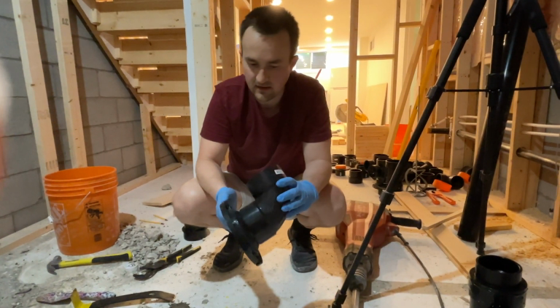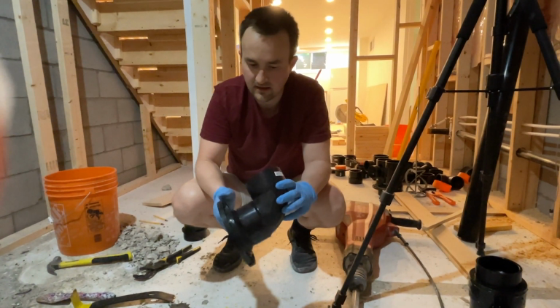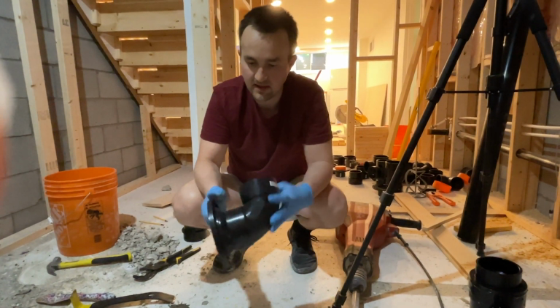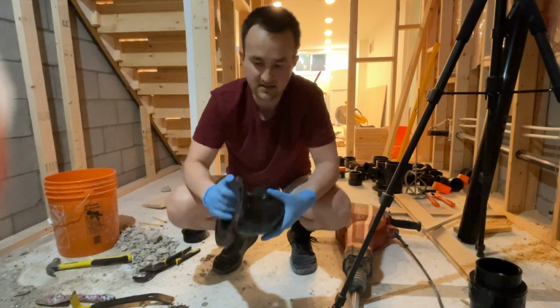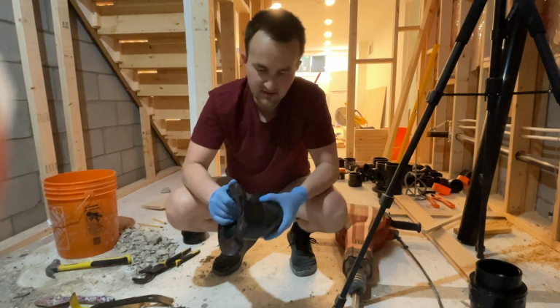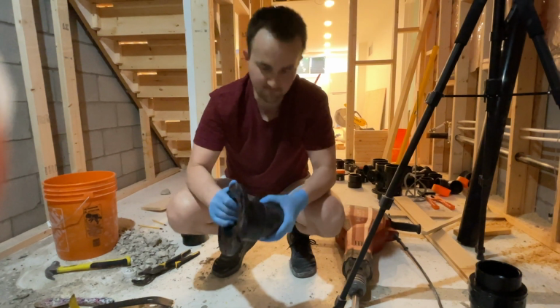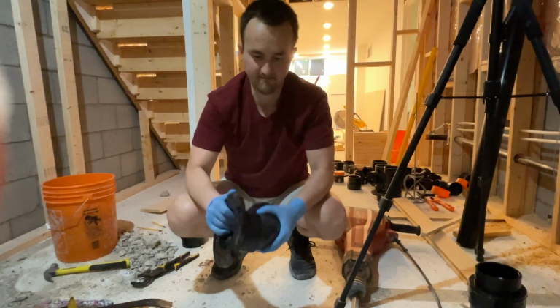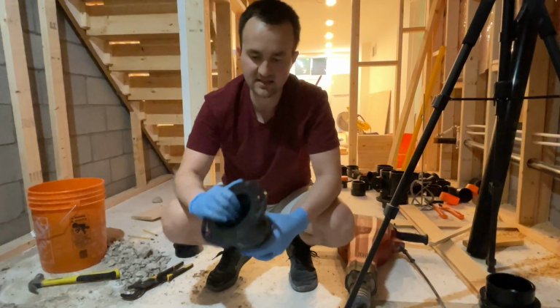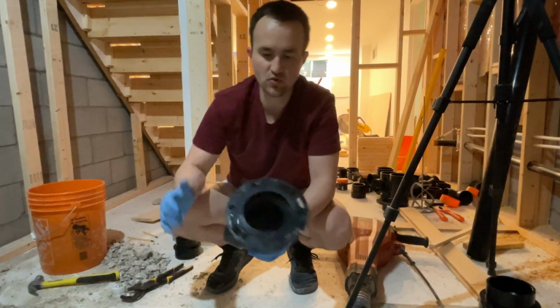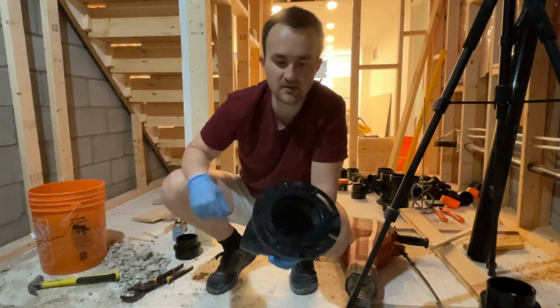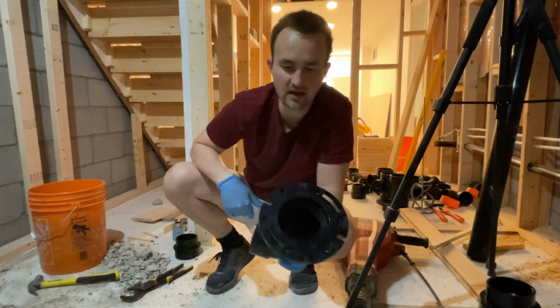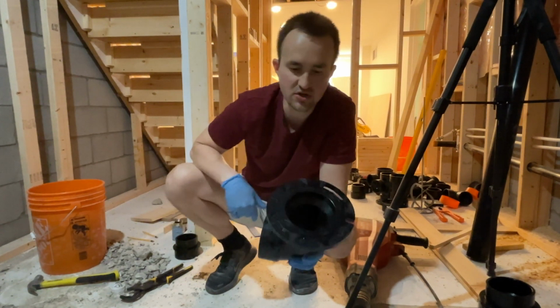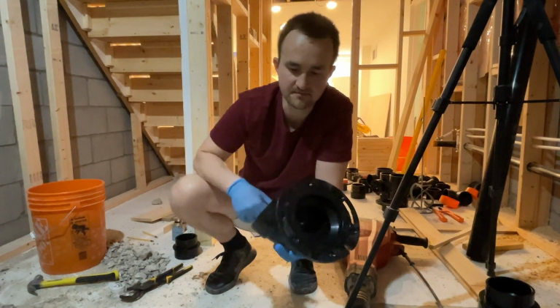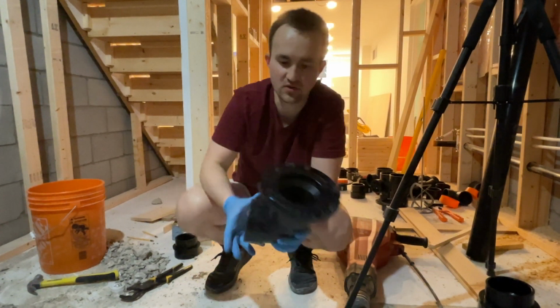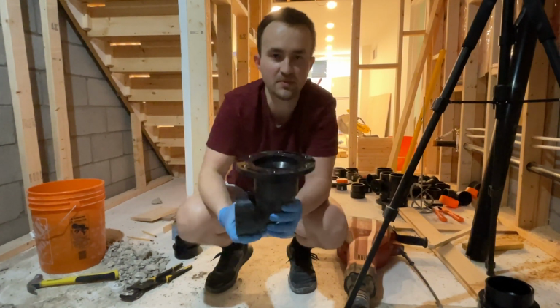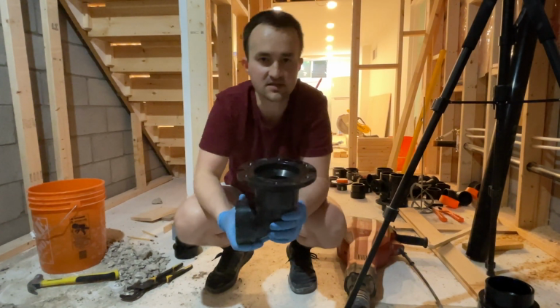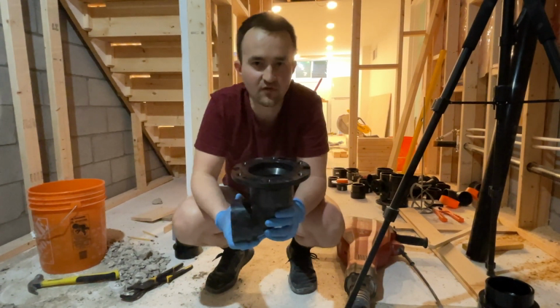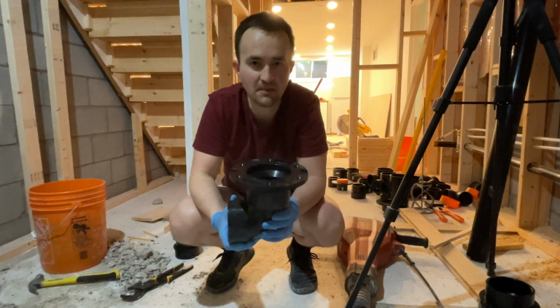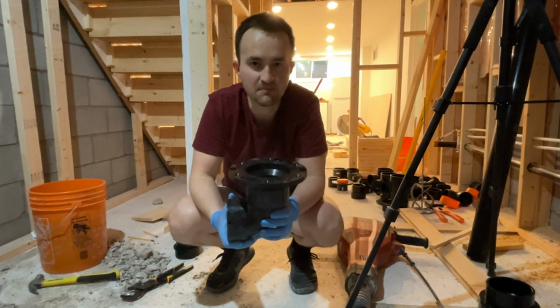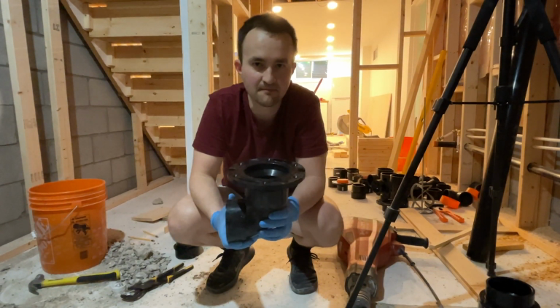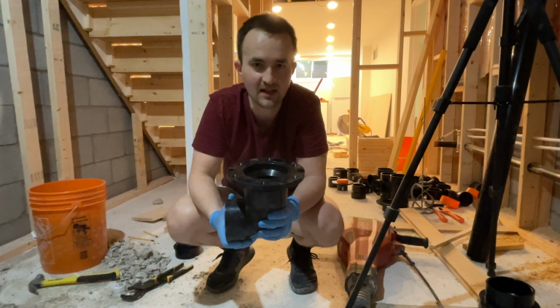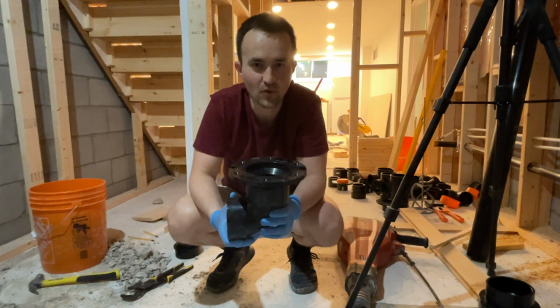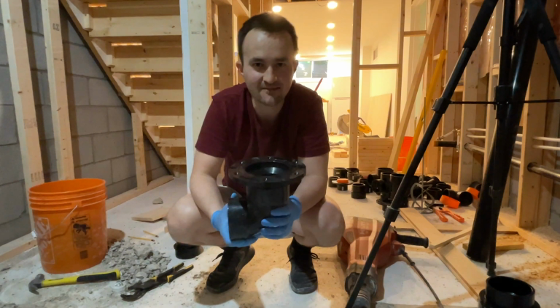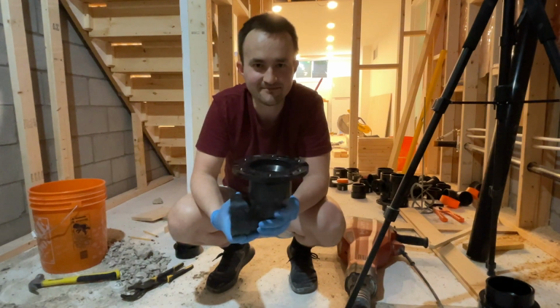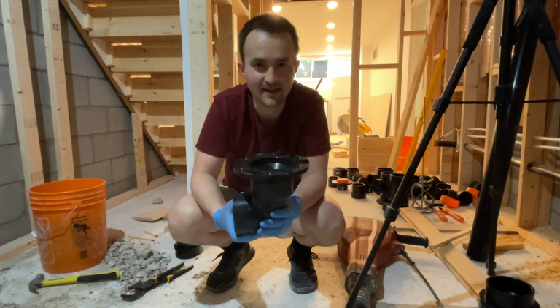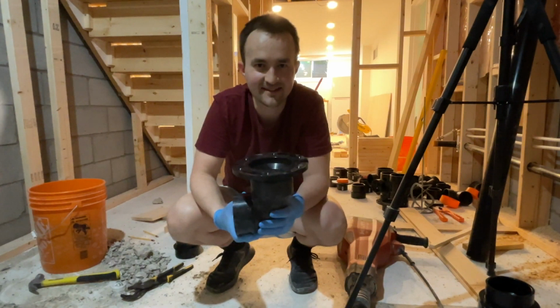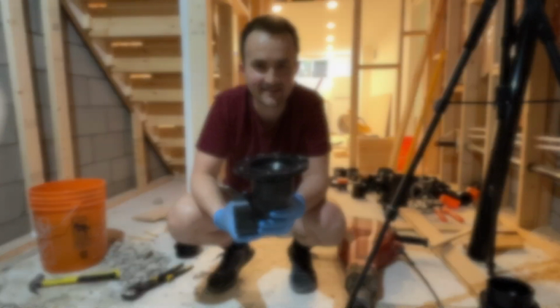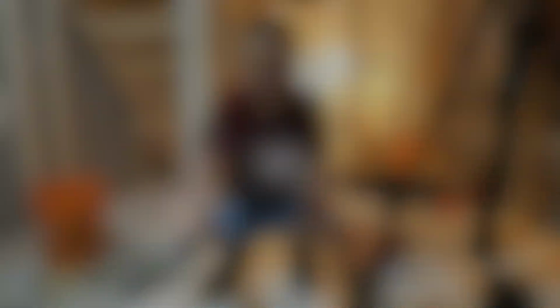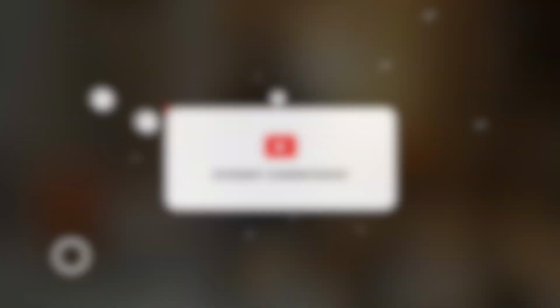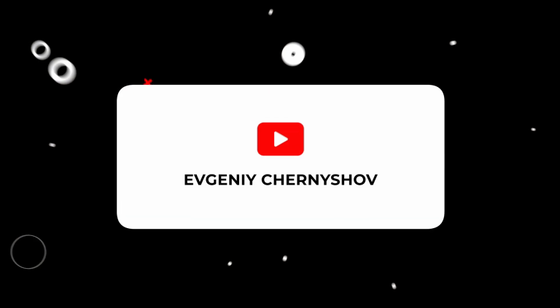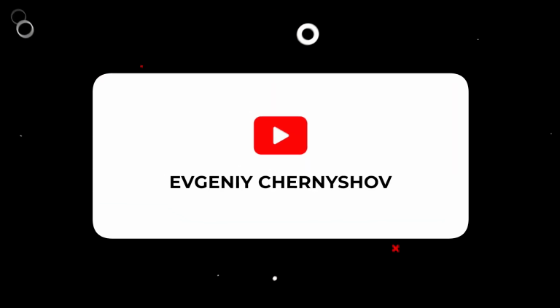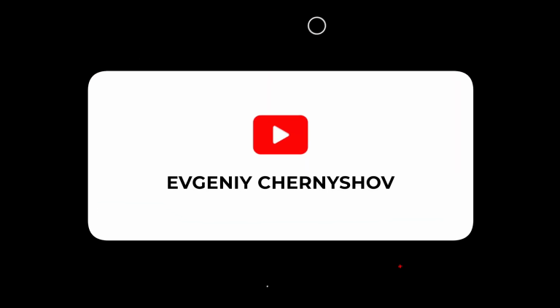And that's it. That's how you attach two pieces of ABS pipe. Thank you for watching. Bye bye.